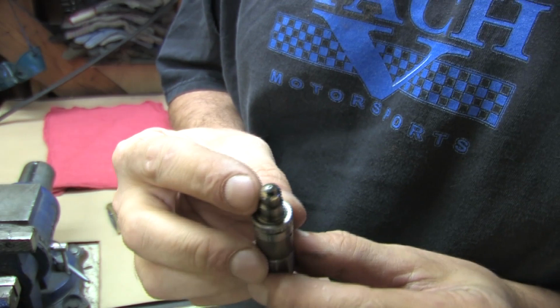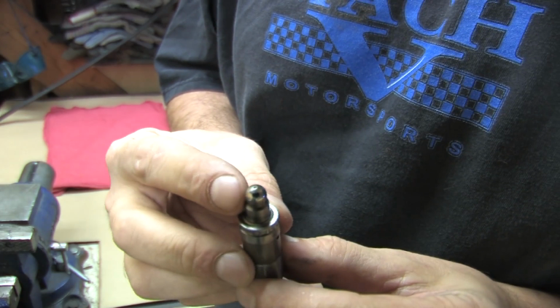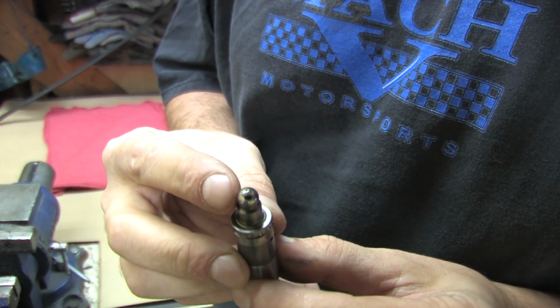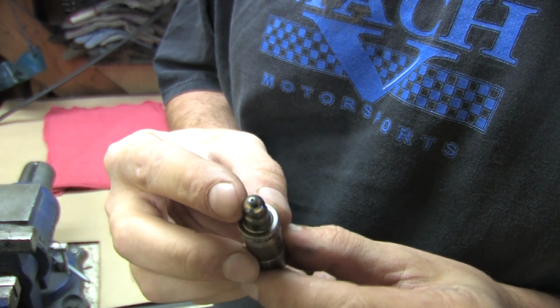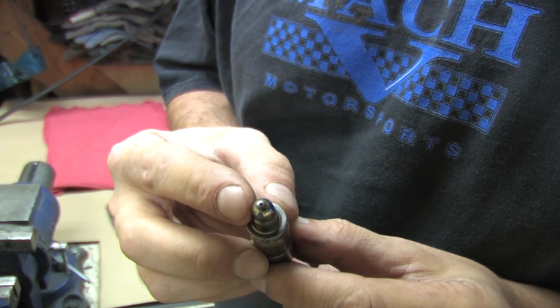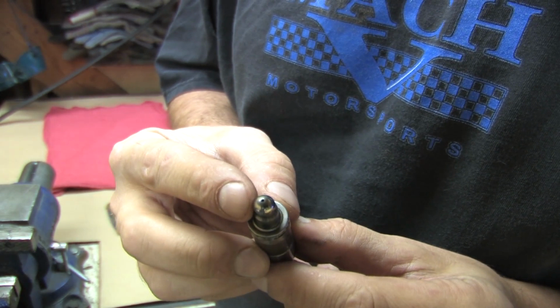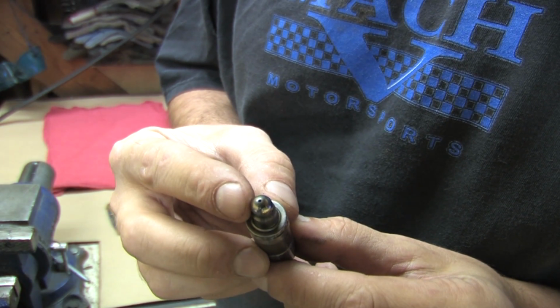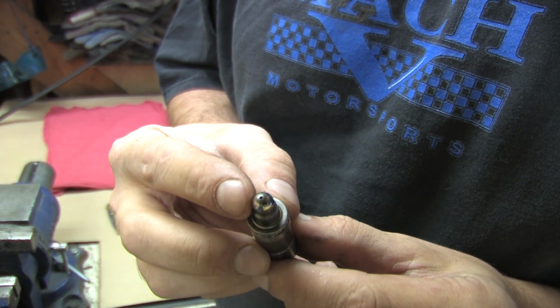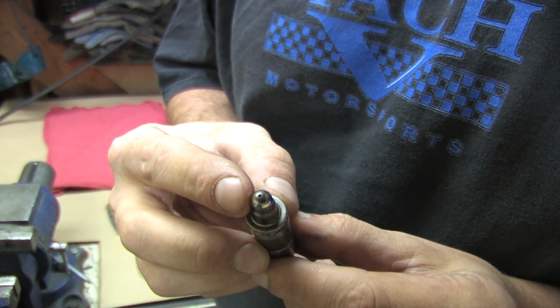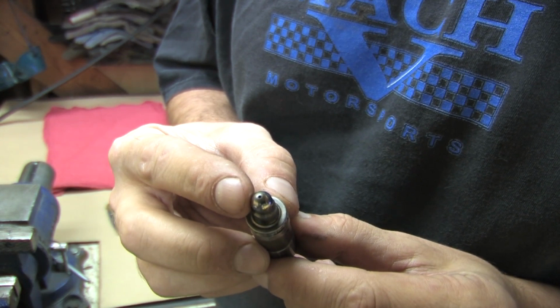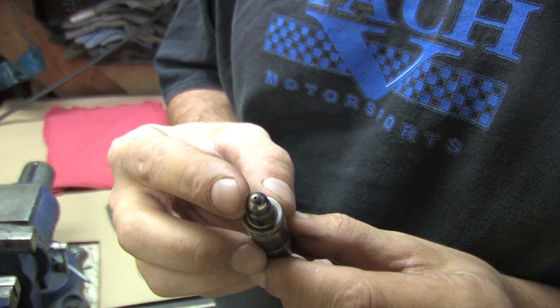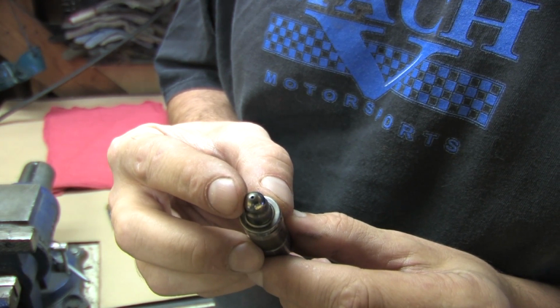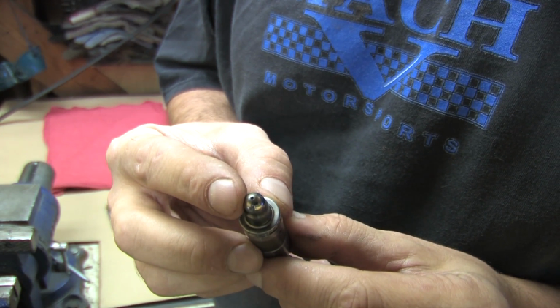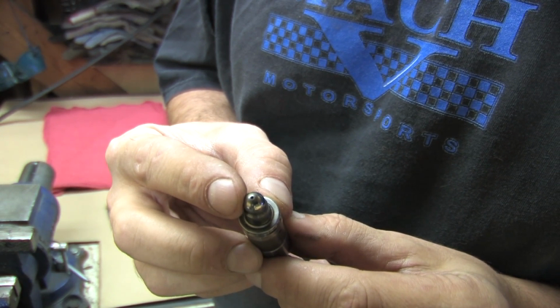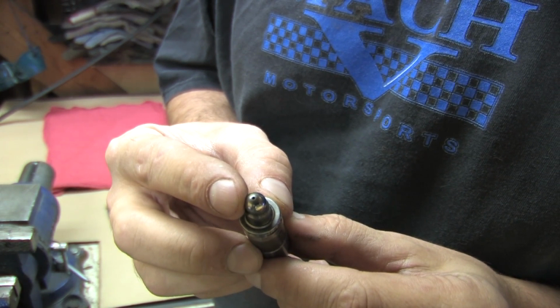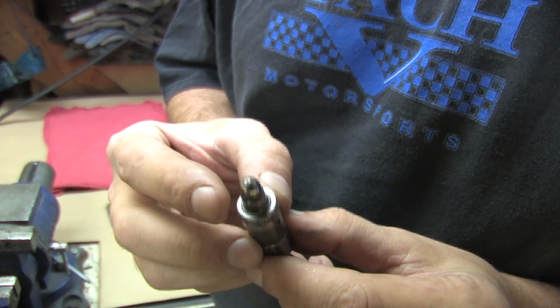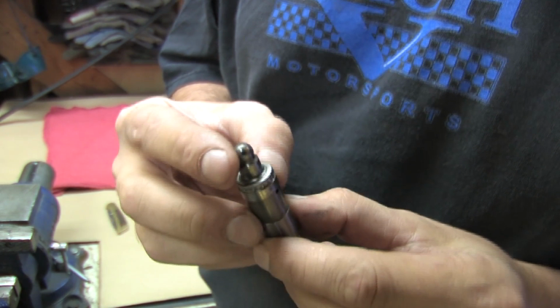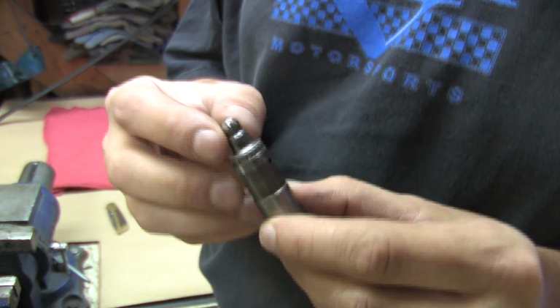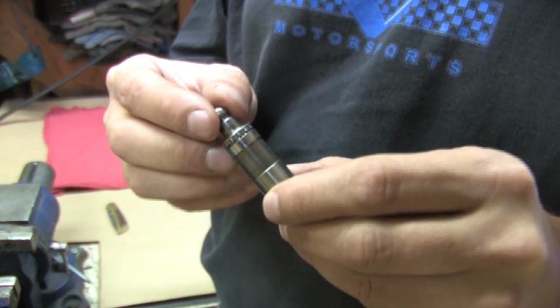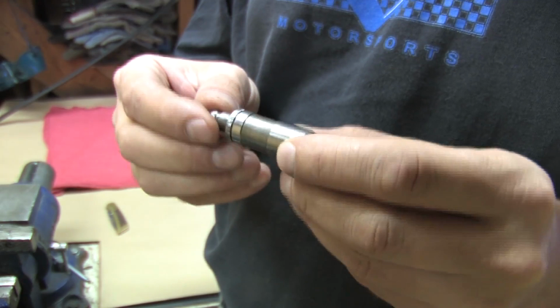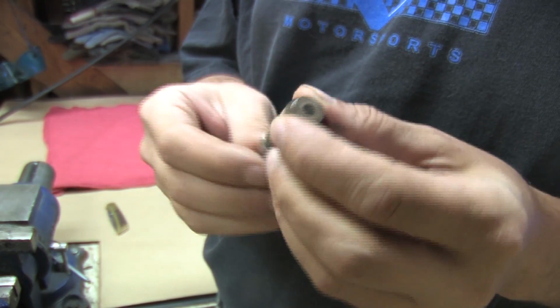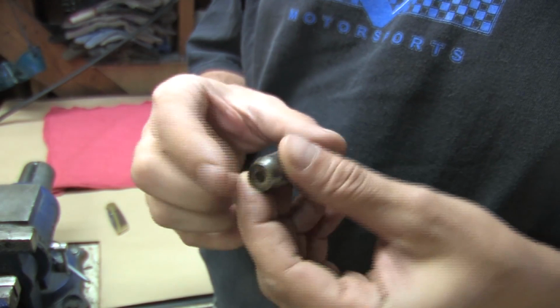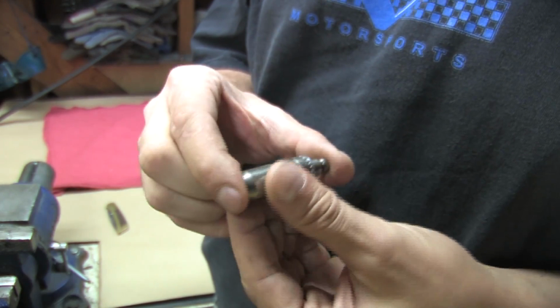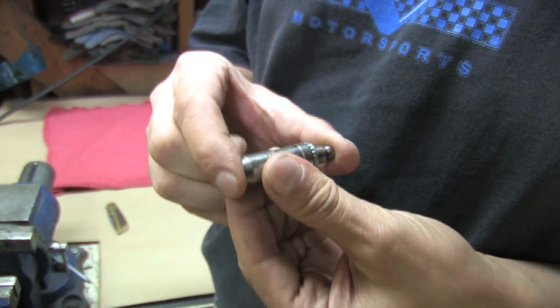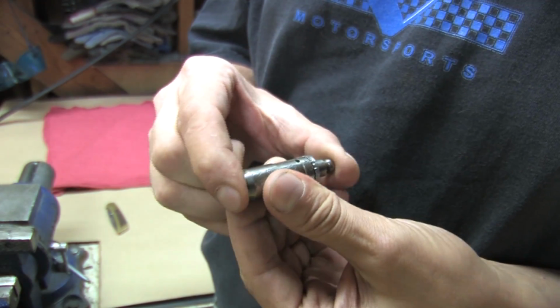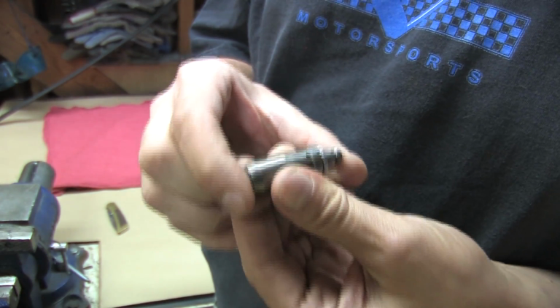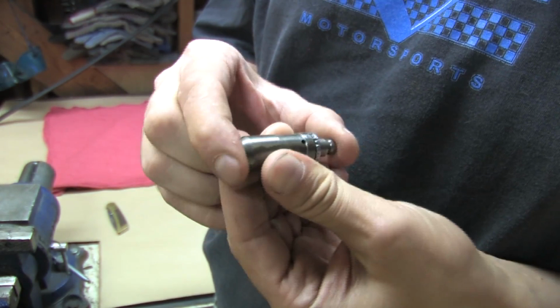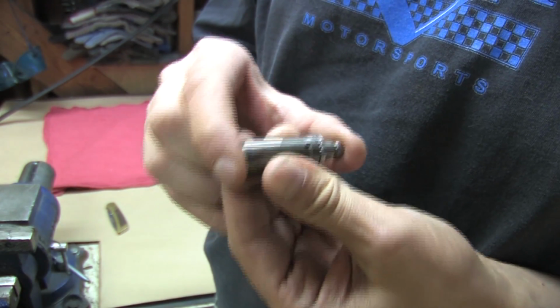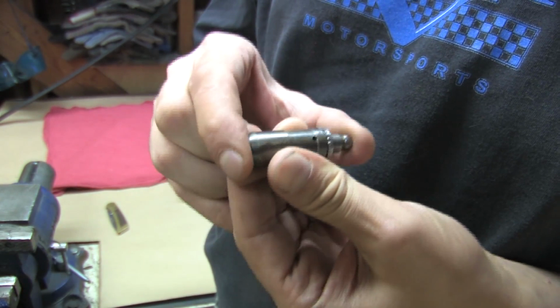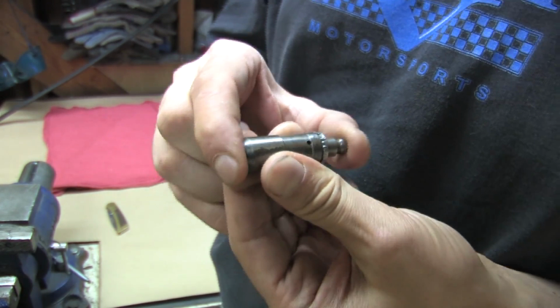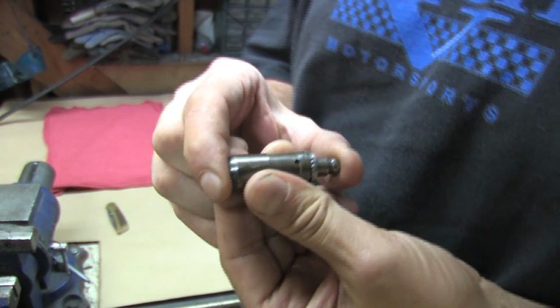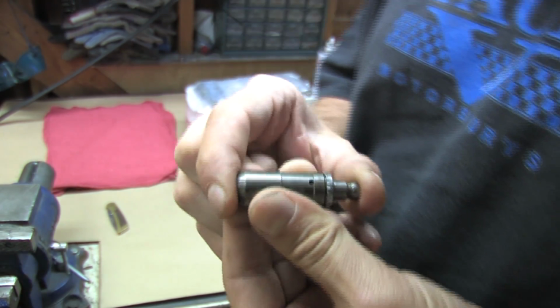You'll know if they're 1G lifters because there's a tiny P-hole in the top — these lubricate the rocker arms. Only 1G lifters are like this; the other versions have big holes.